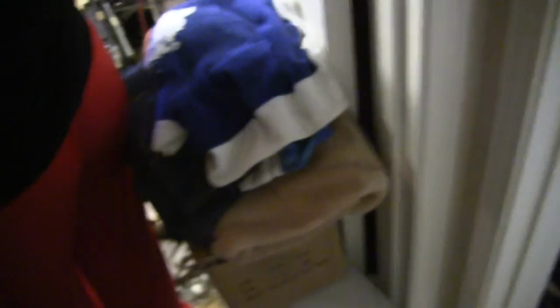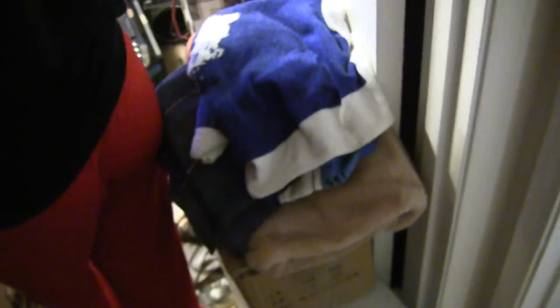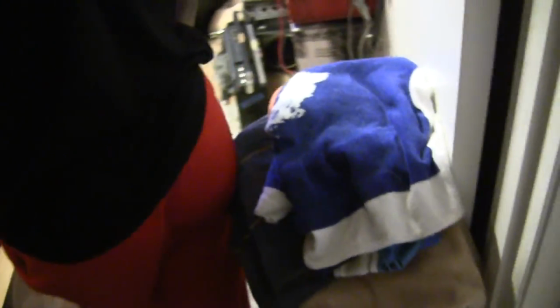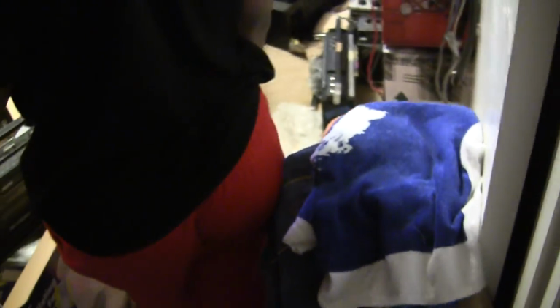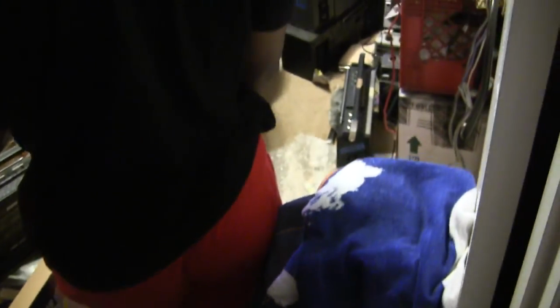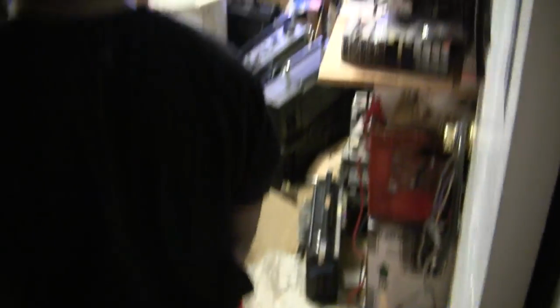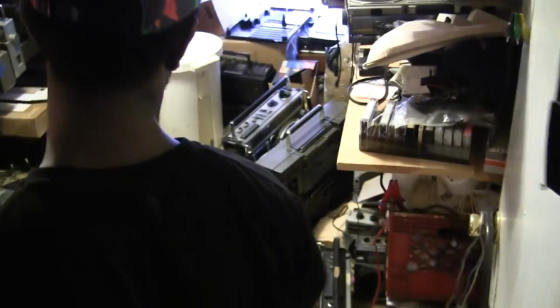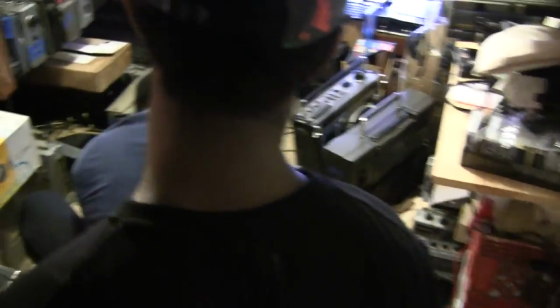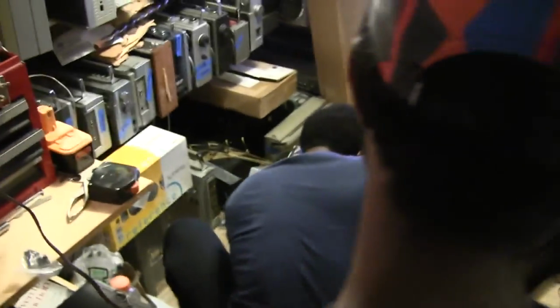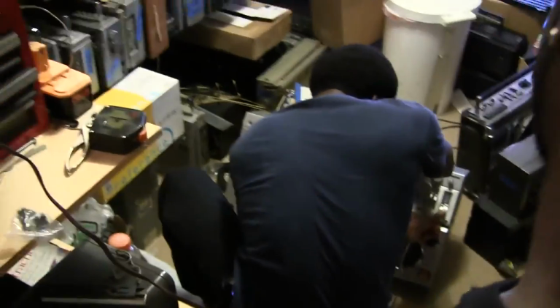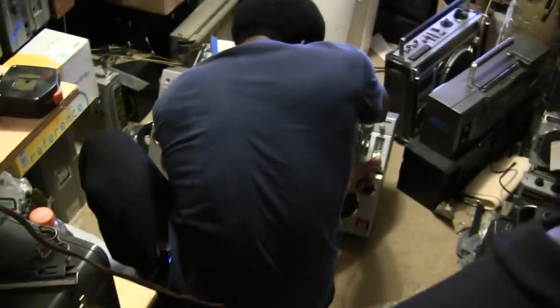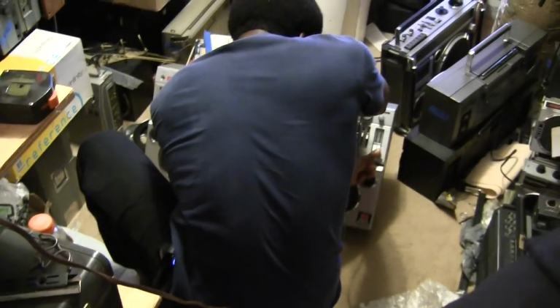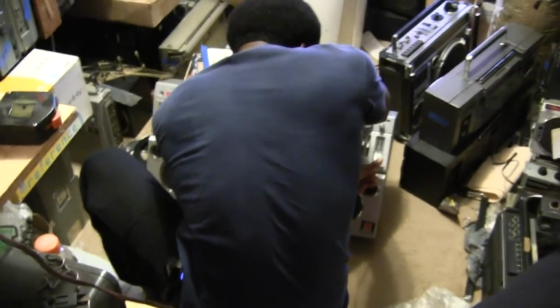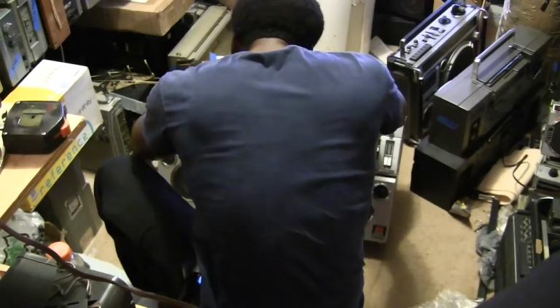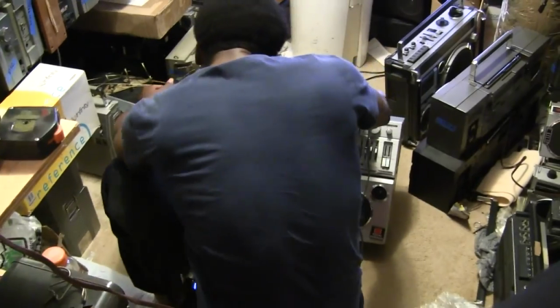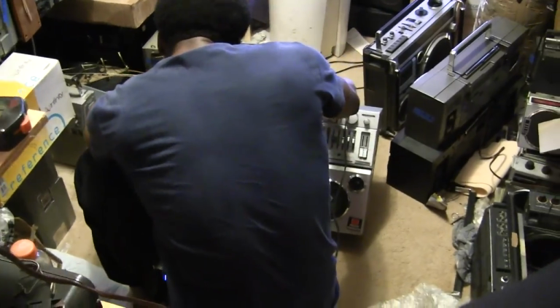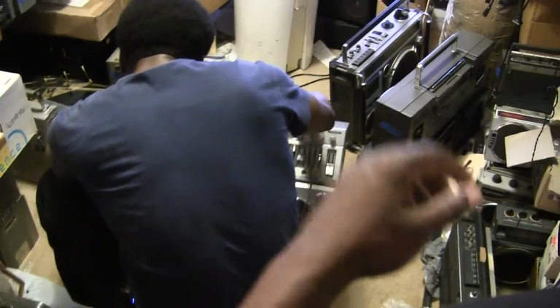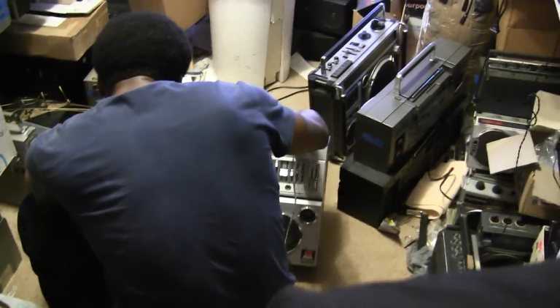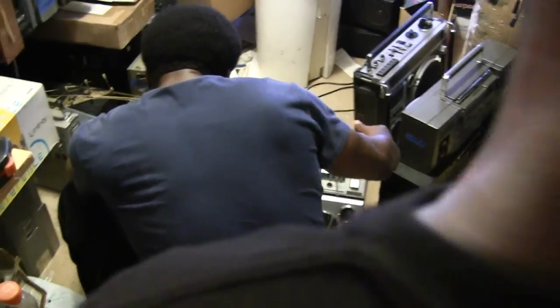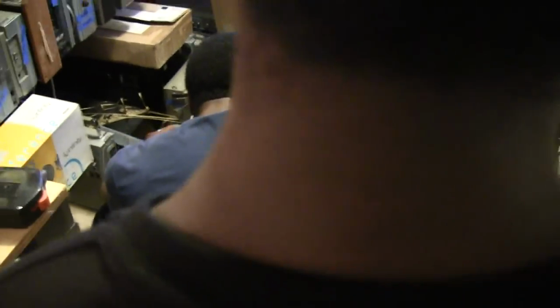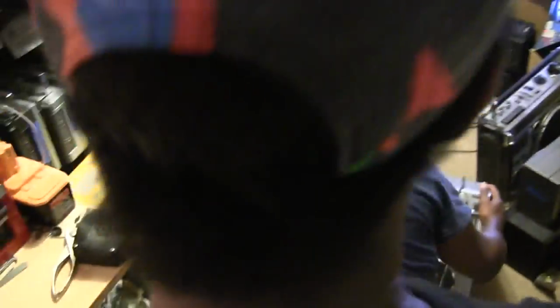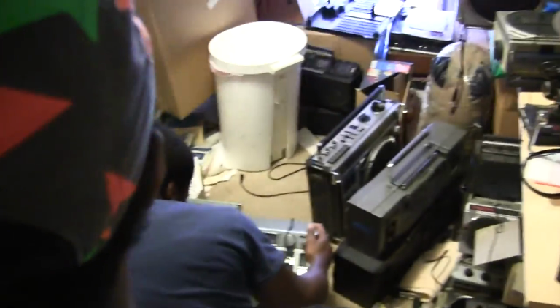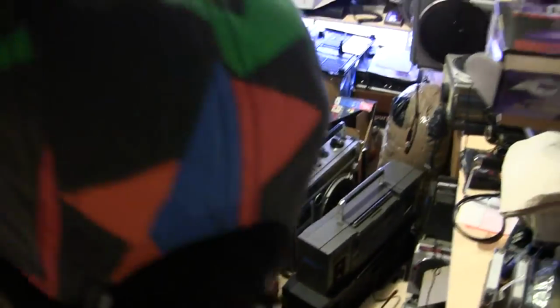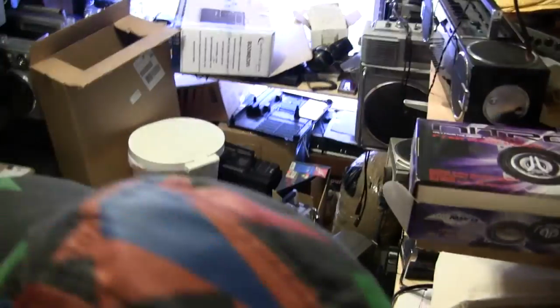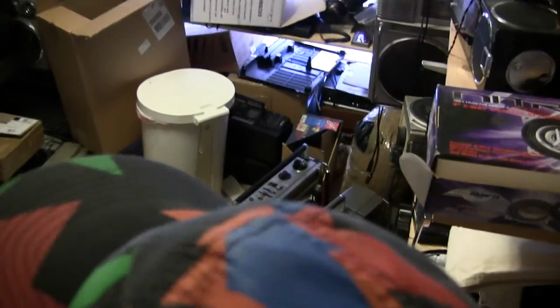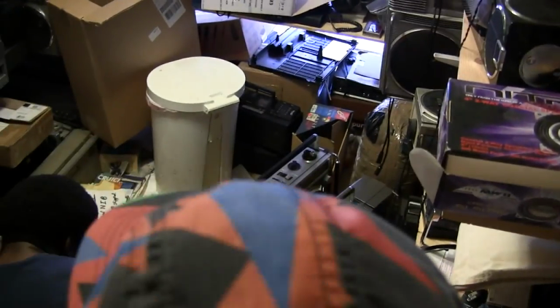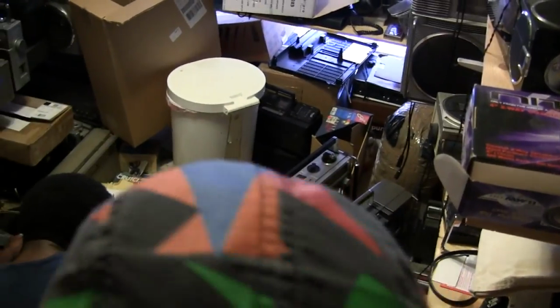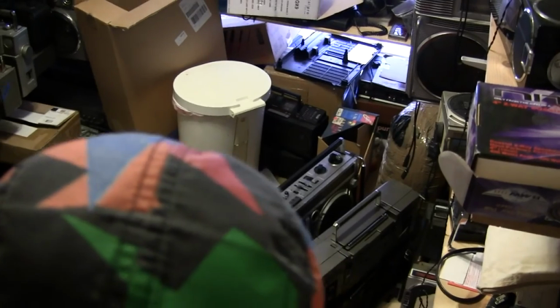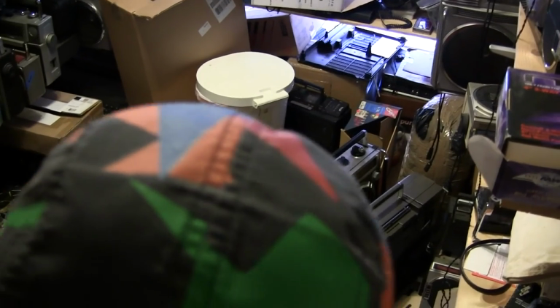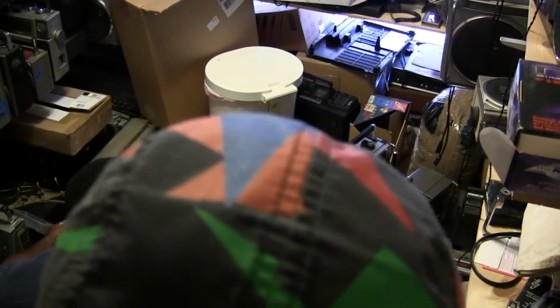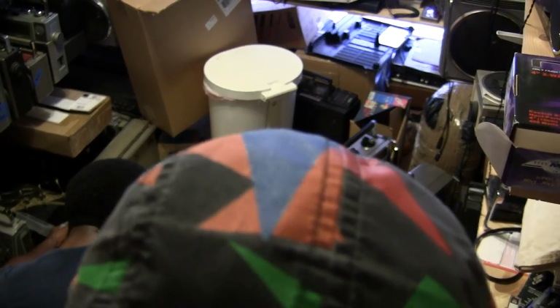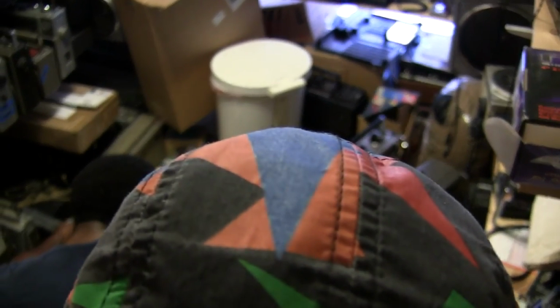Everything you want to find — you're going to see one for each side on each channel. Now you can find your switches for FM and AM. It sounds like it's already on FM. And then you can just find your tuner knob.